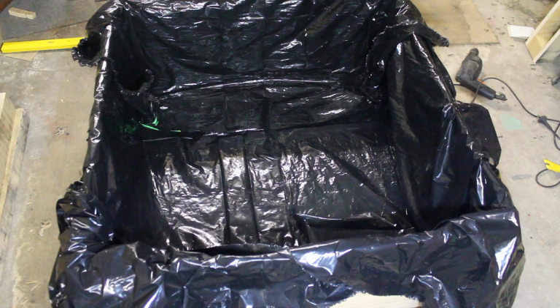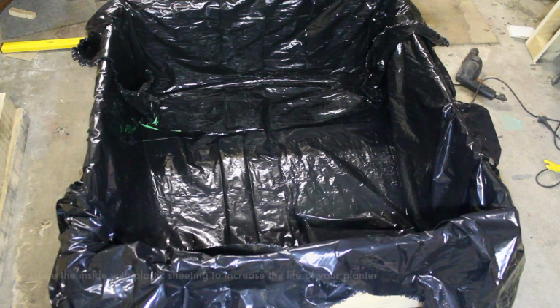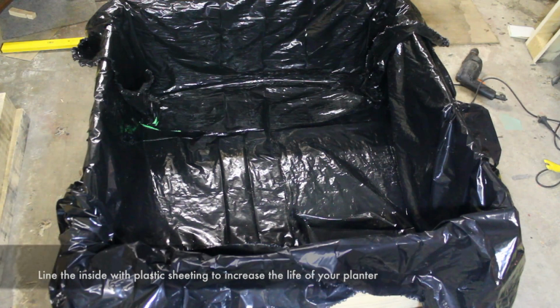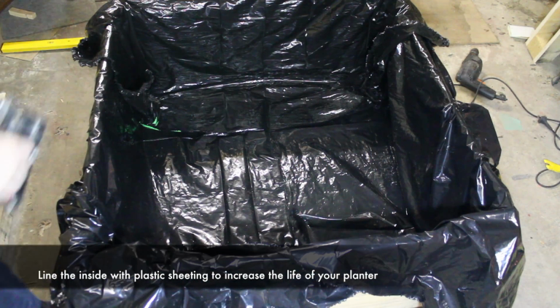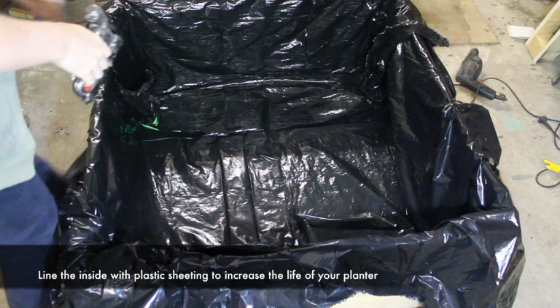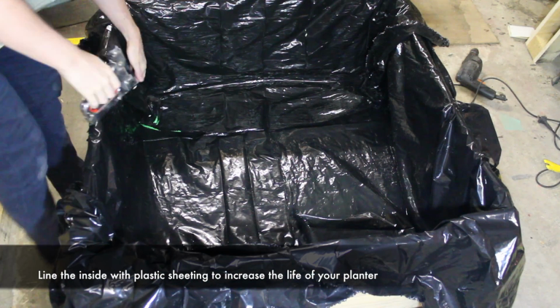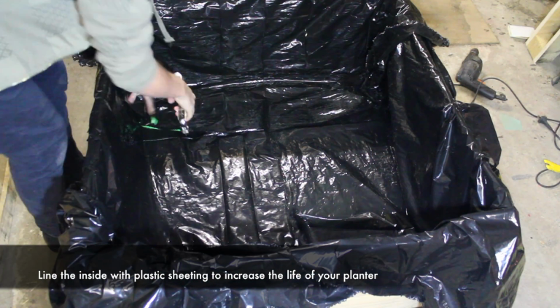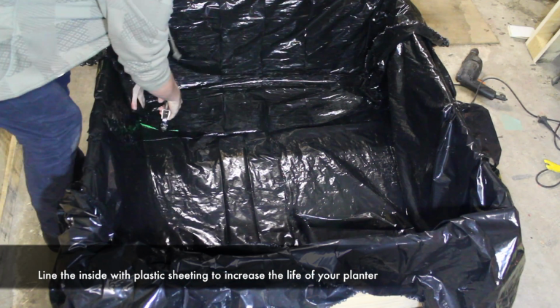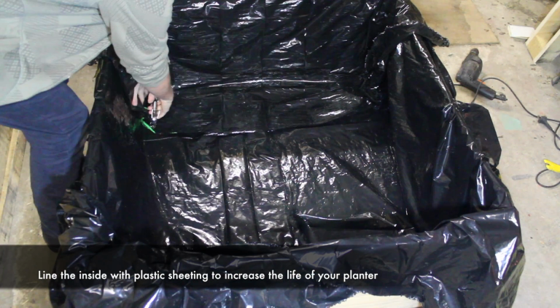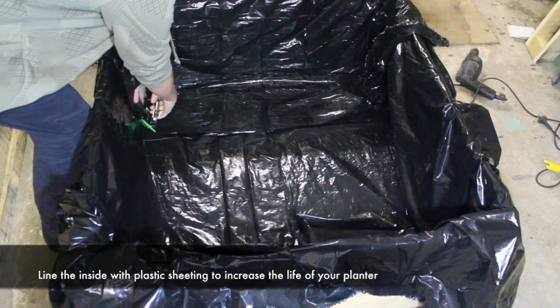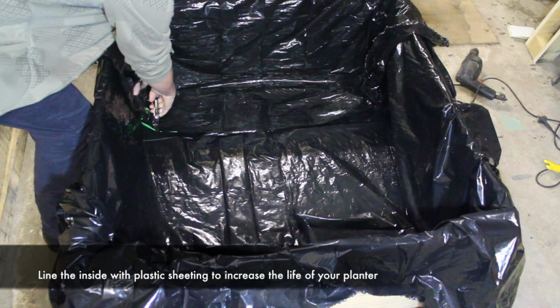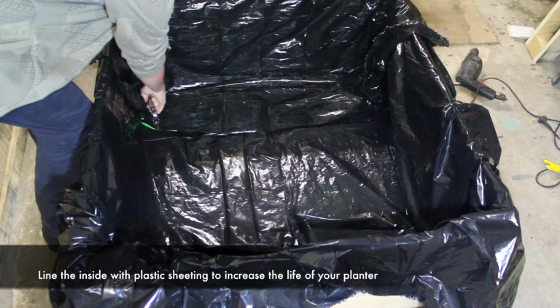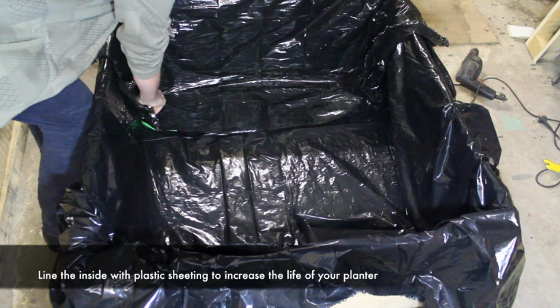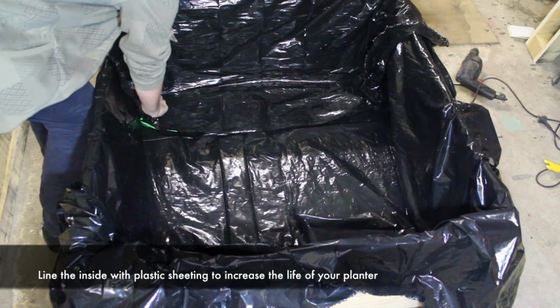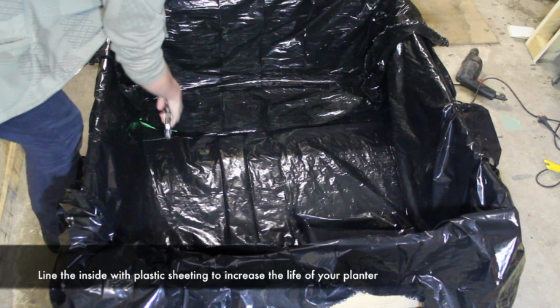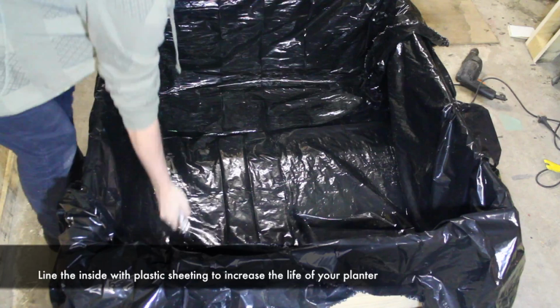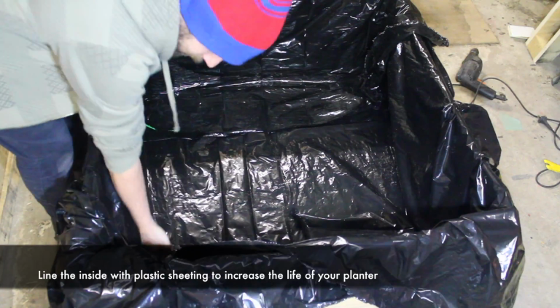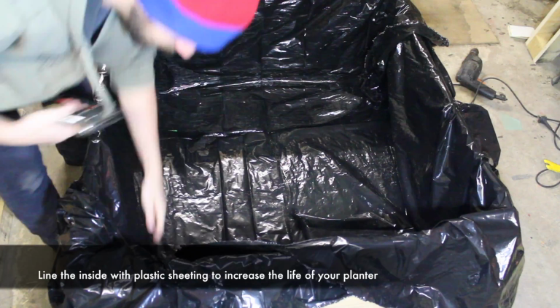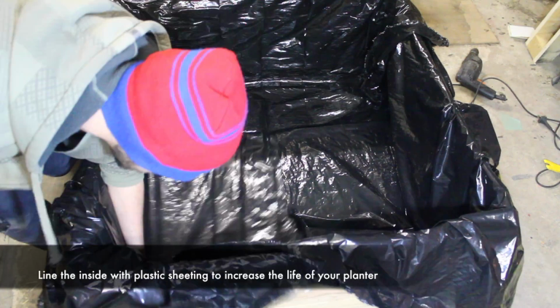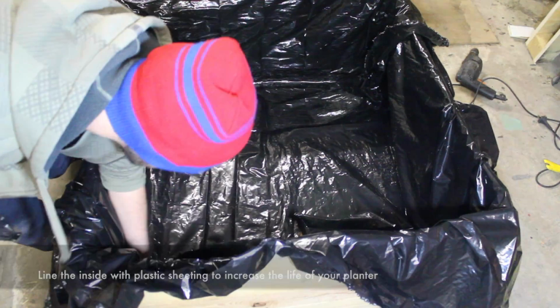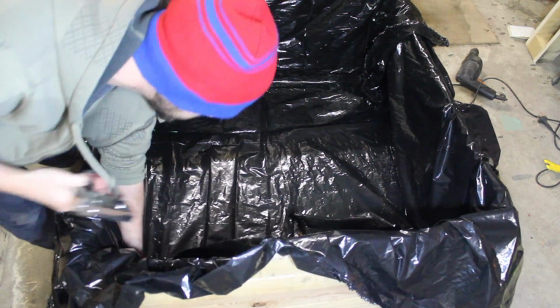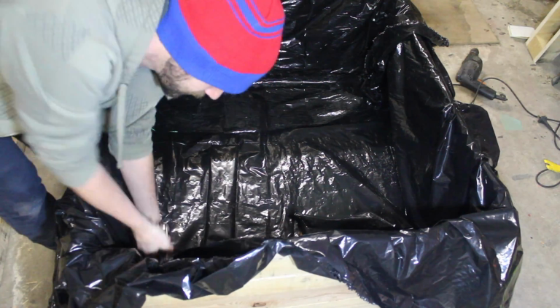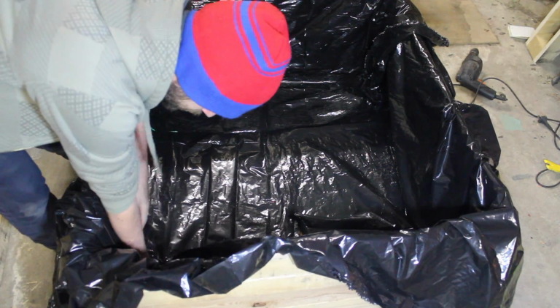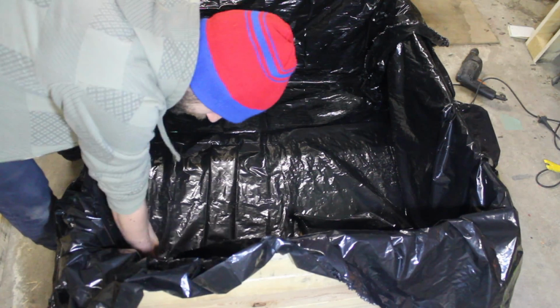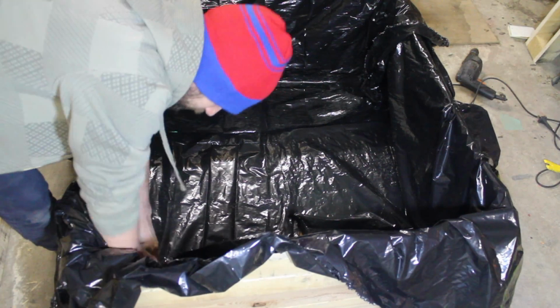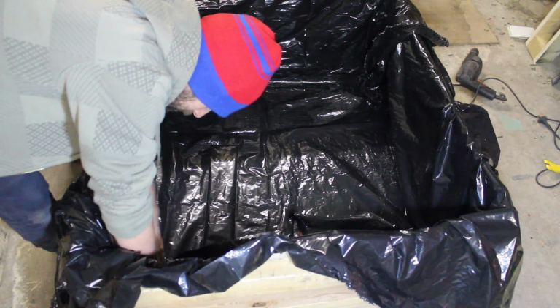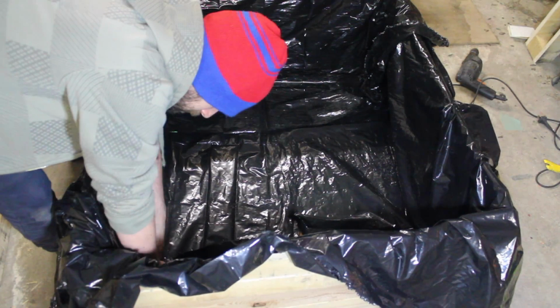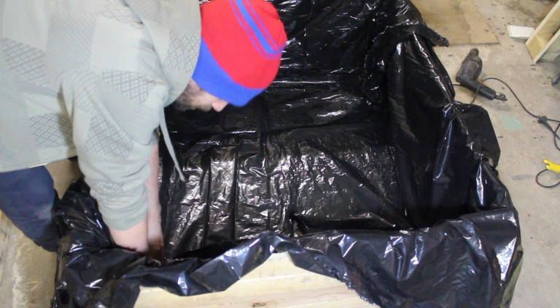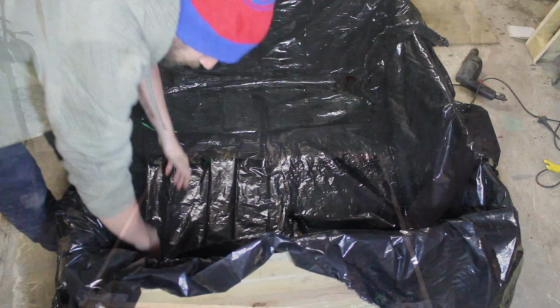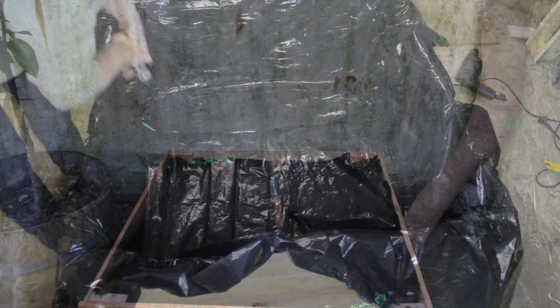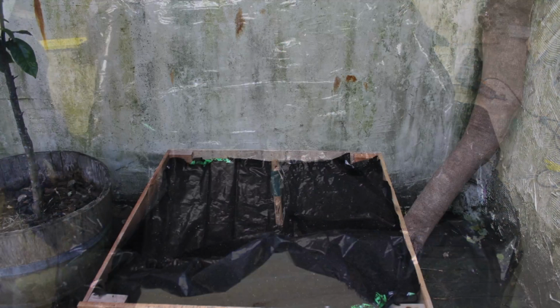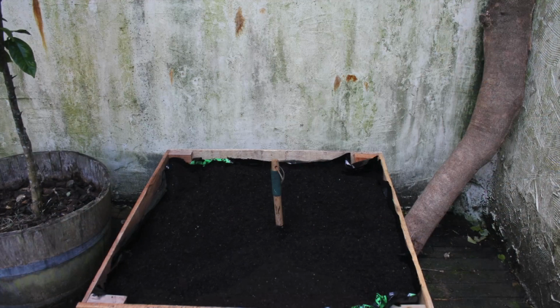Finally, line the inside of the planter with some plastic sheeting and cut some slits into the bottom for drainage. Lining the planter will help the untreated wood last a little bit longer.